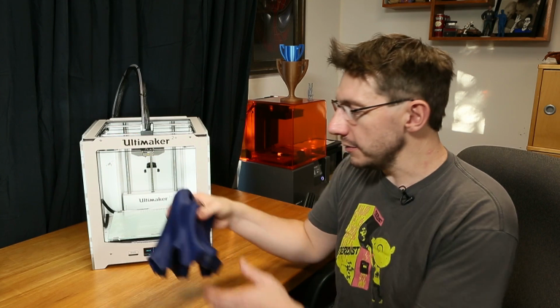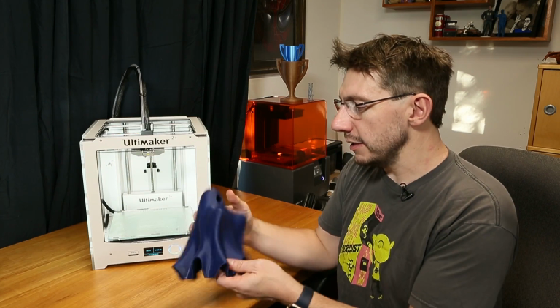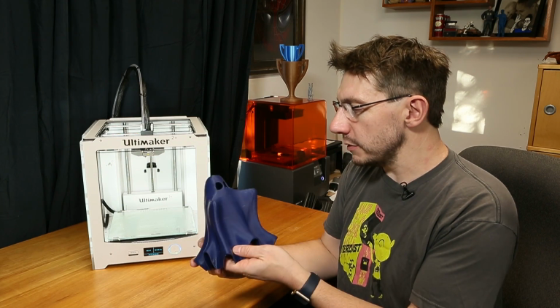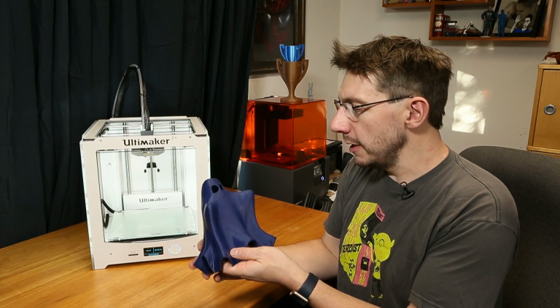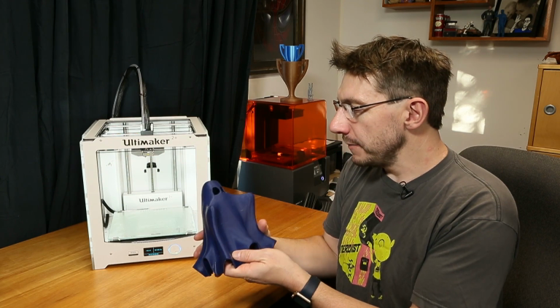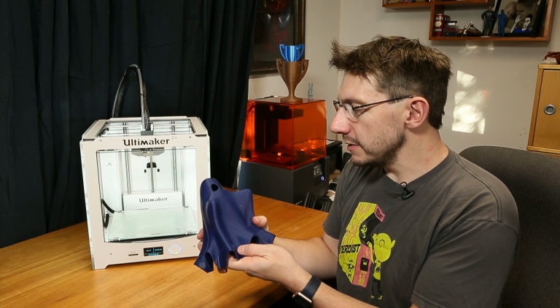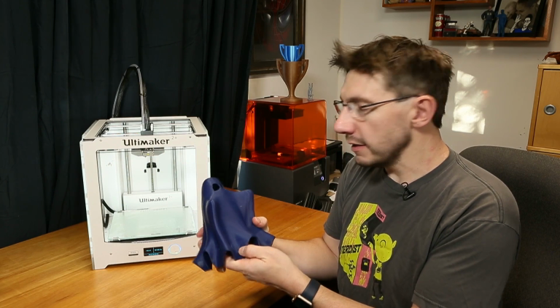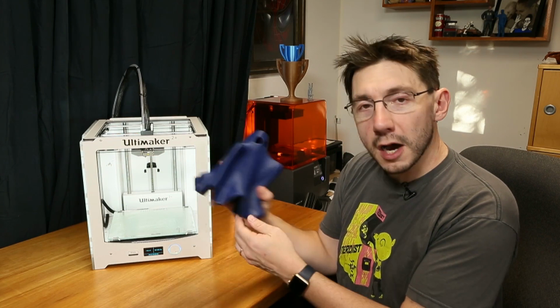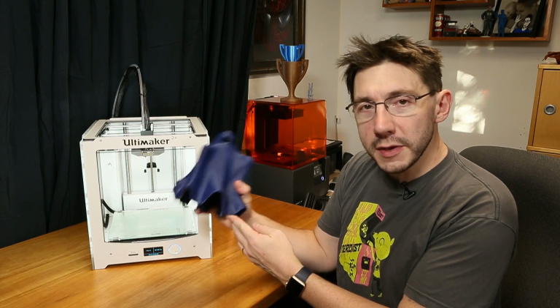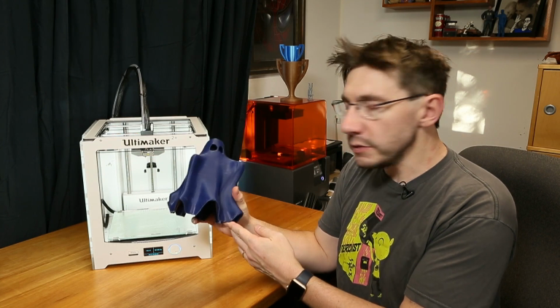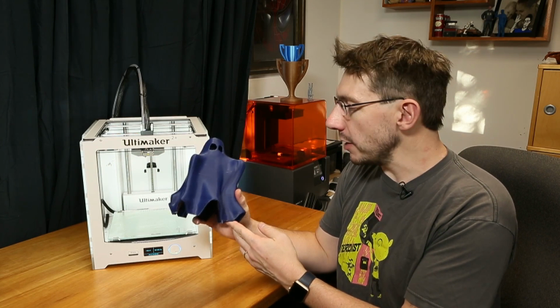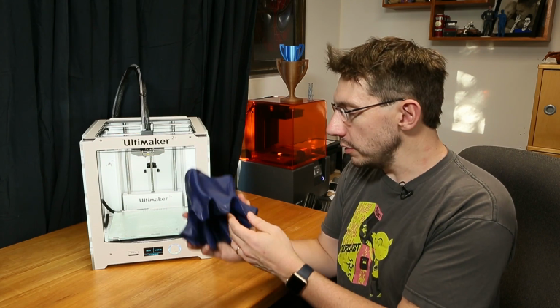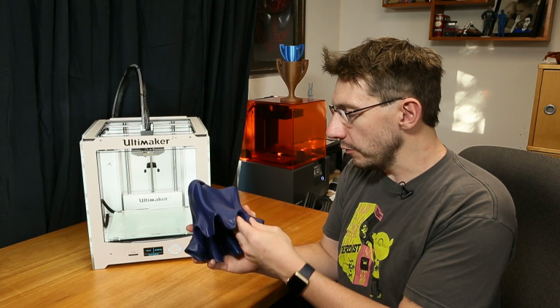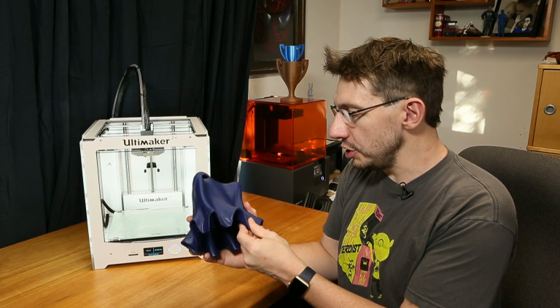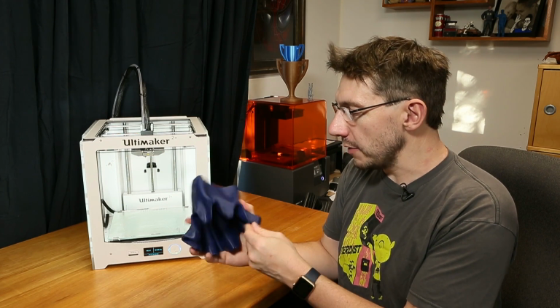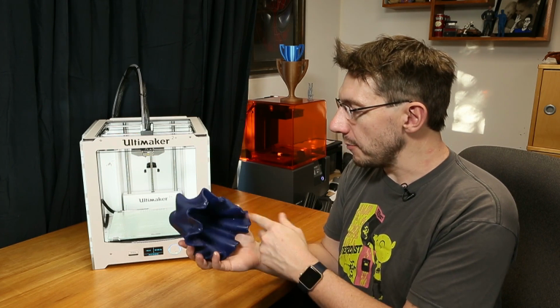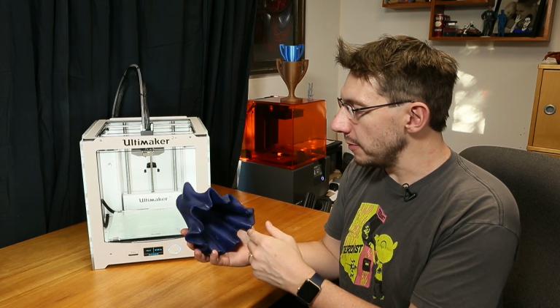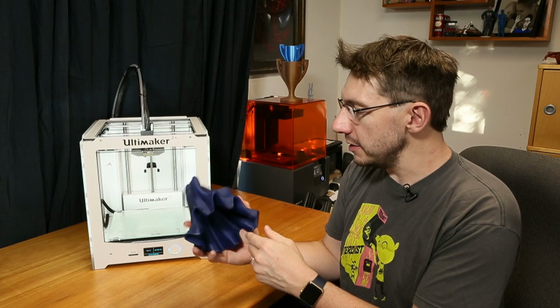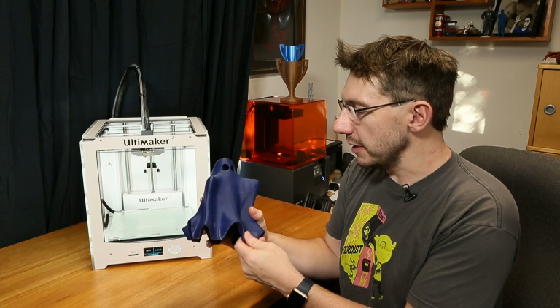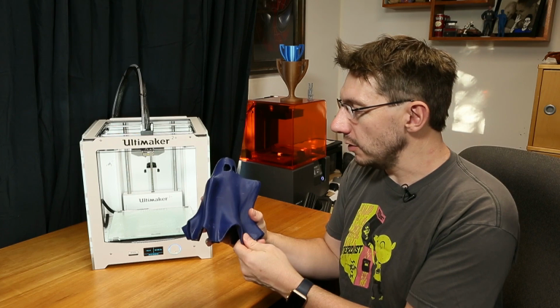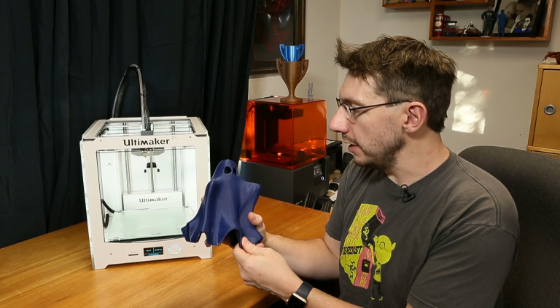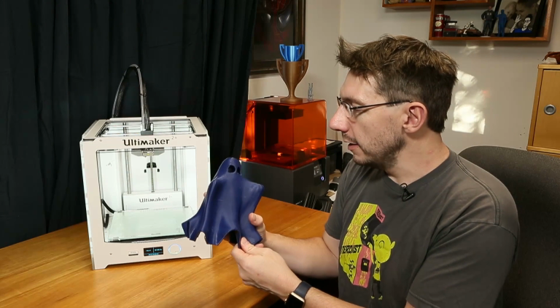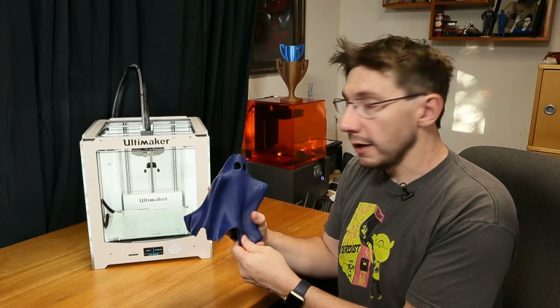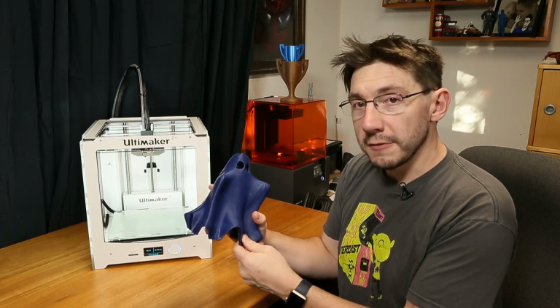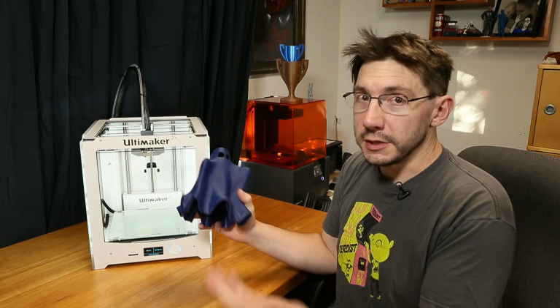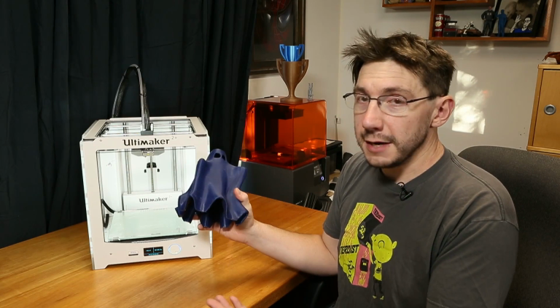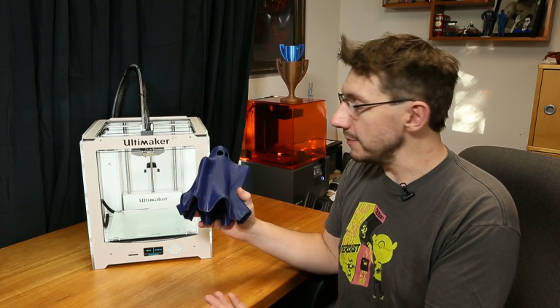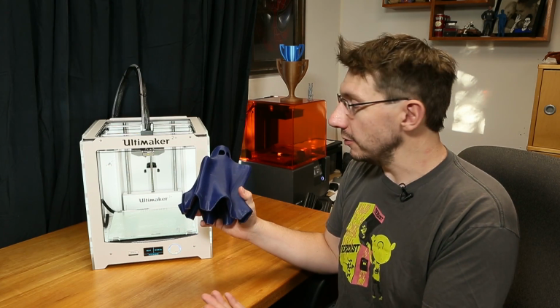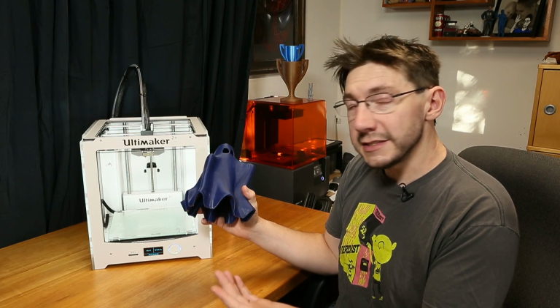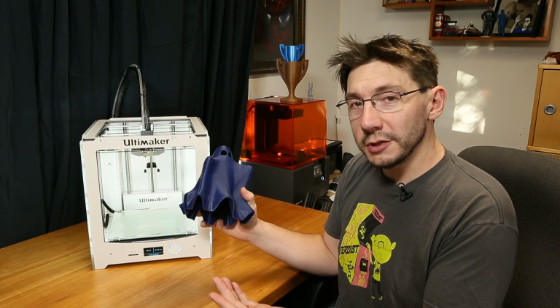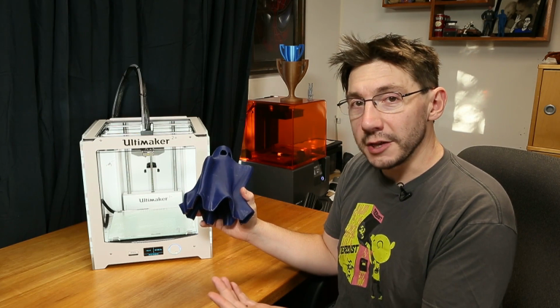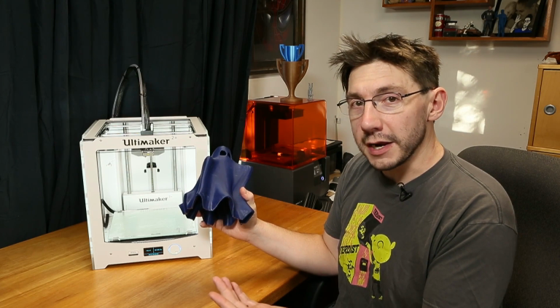I love this thing. This is a 'Hug Me Ghost' by Gordon over at gcreate. I printed a bunch of these during Halloween, filmed it in a time-lapse — so let's take a look at that.